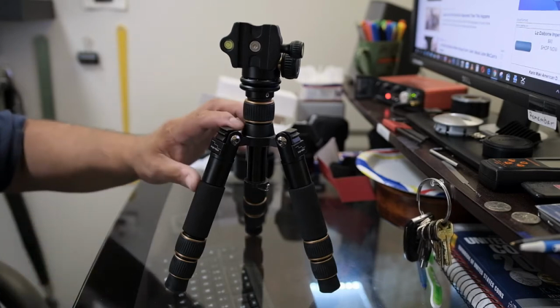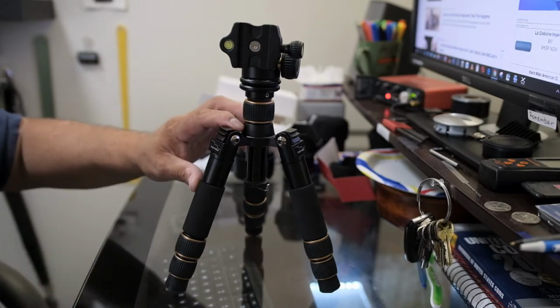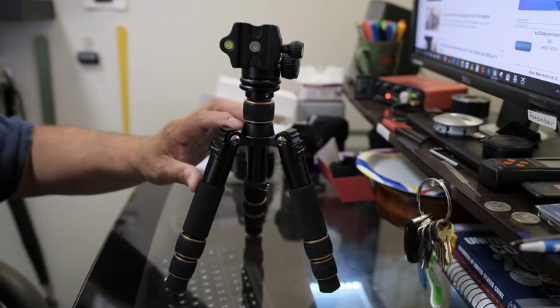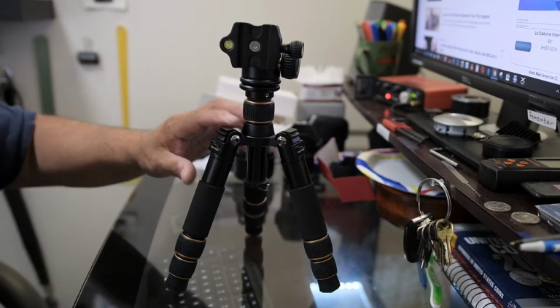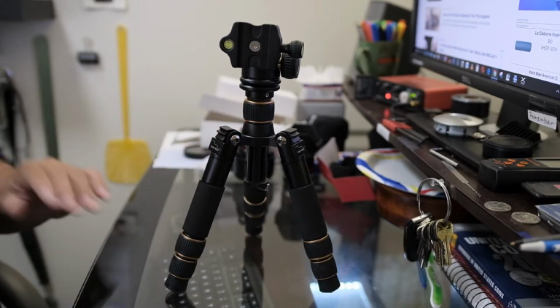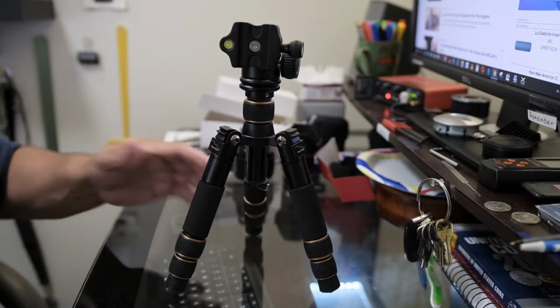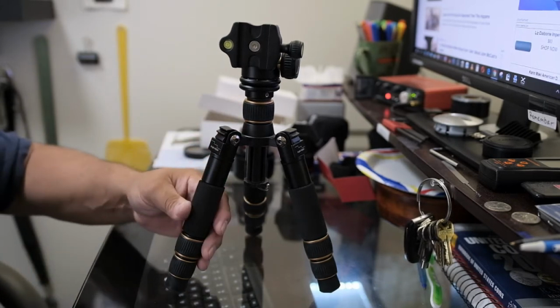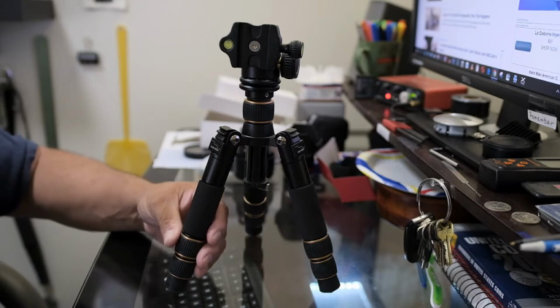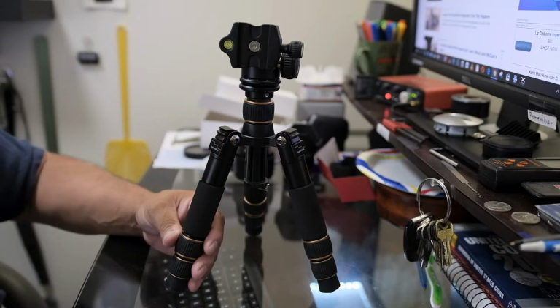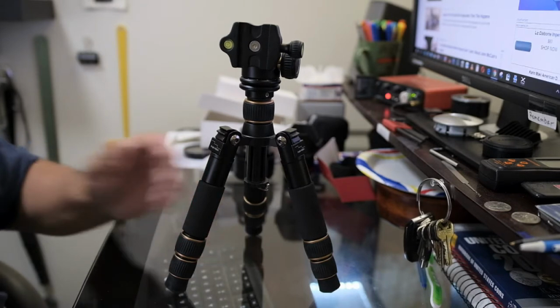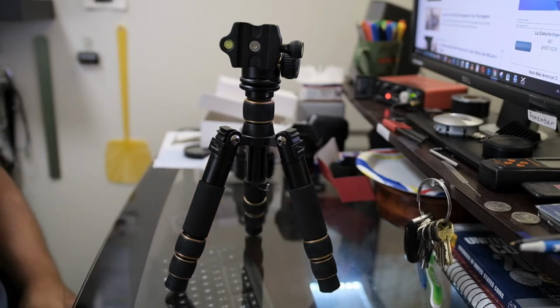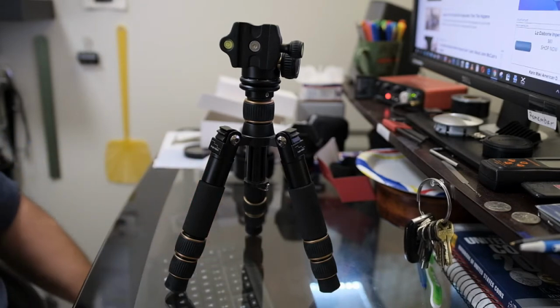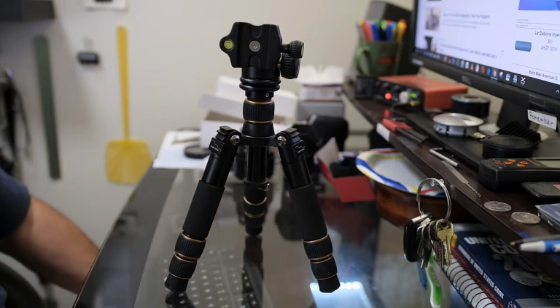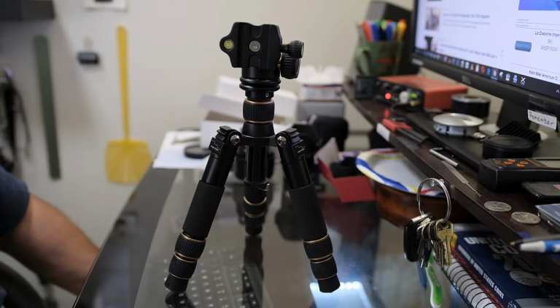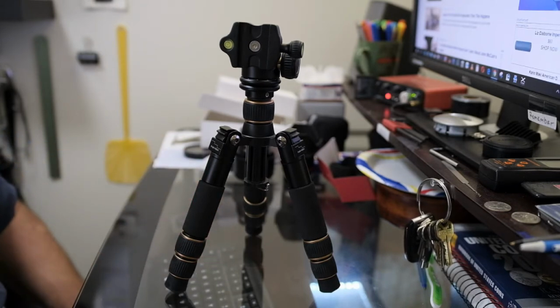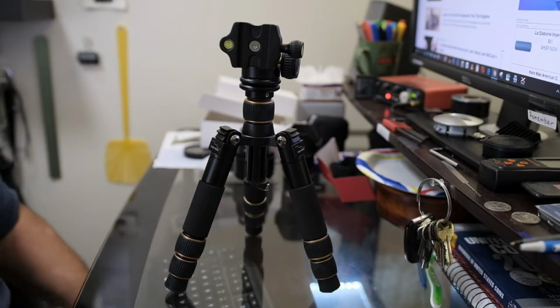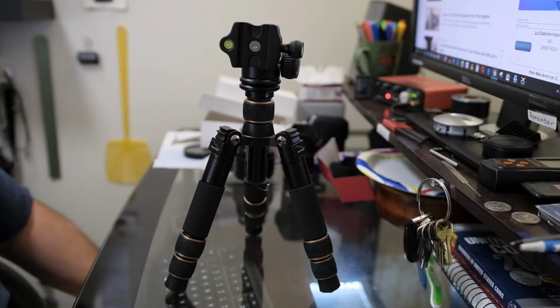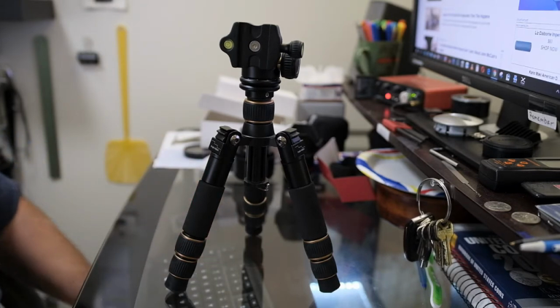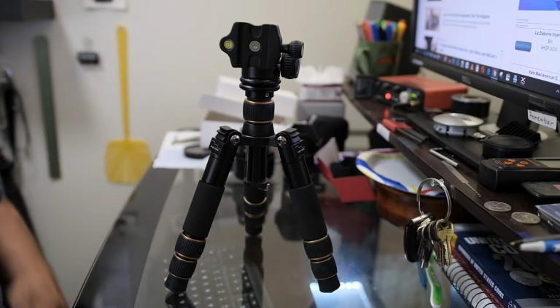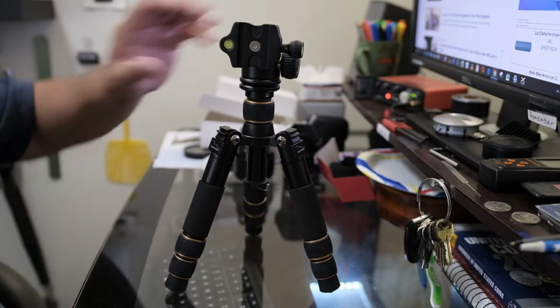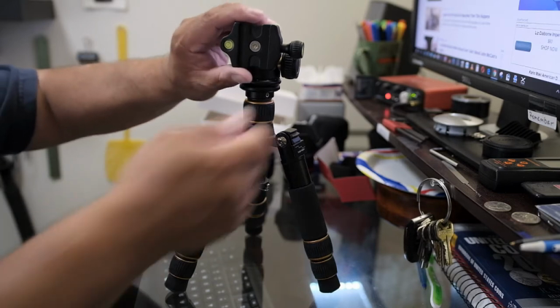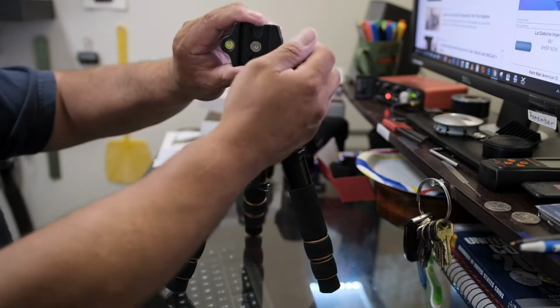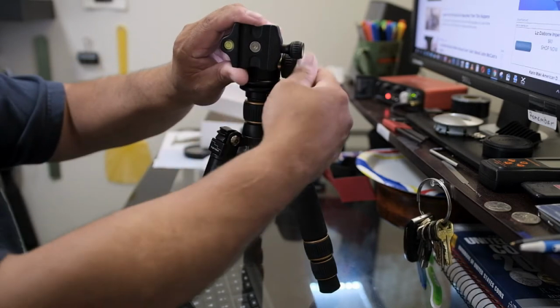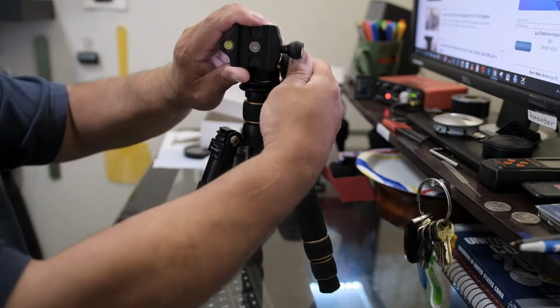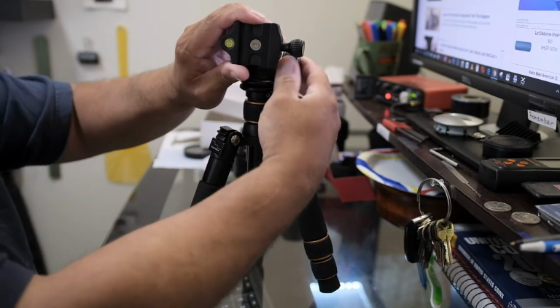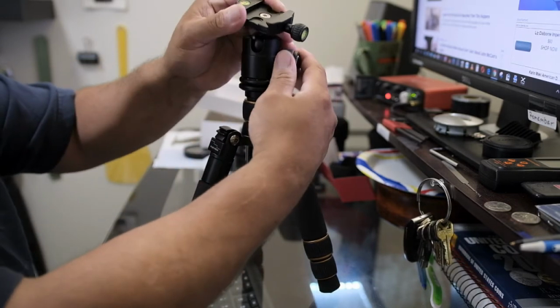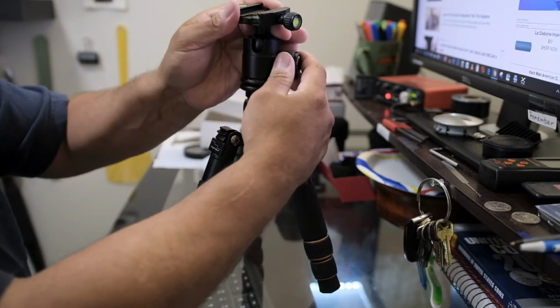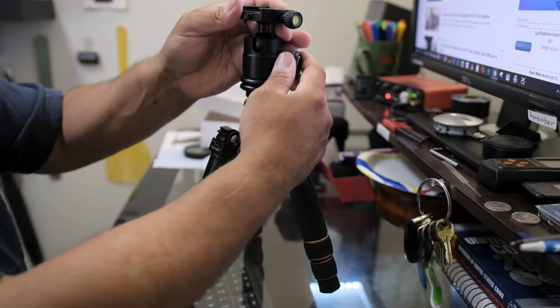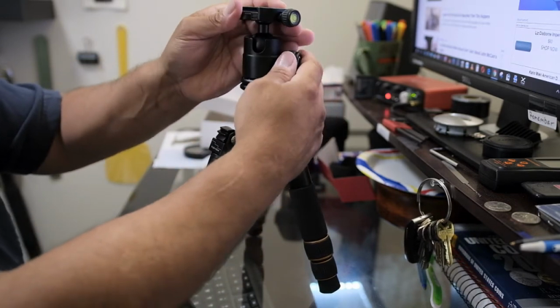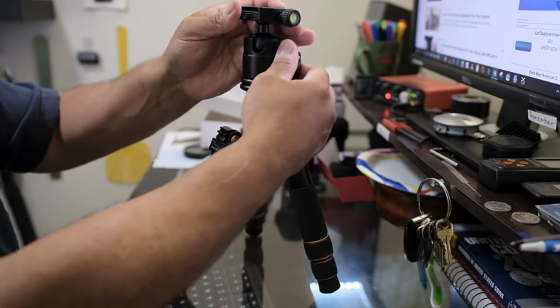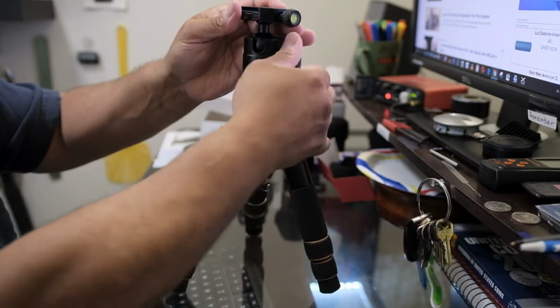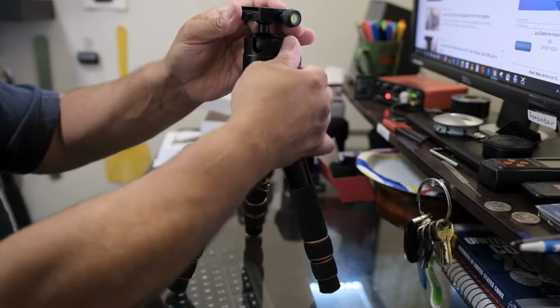My Benro, which I'm filming on right now with the X-H1, is carbon fiber at about $350. This one is all aluminum — pretty heavy at two pounds — but the versatility is really nice, and that's what I'm looking for.